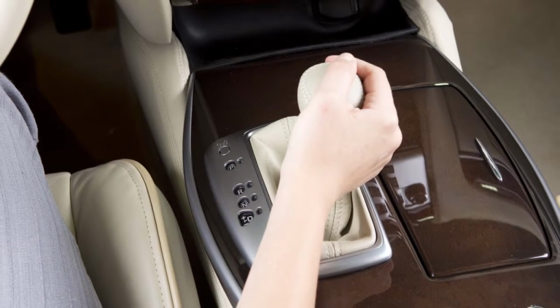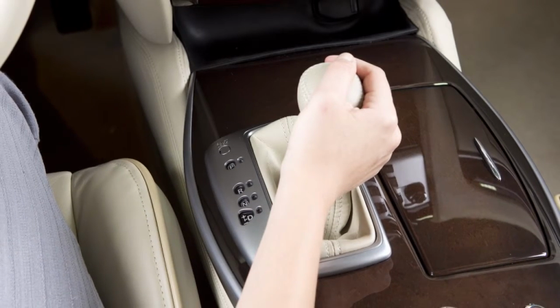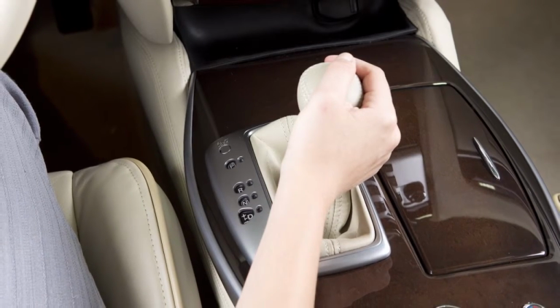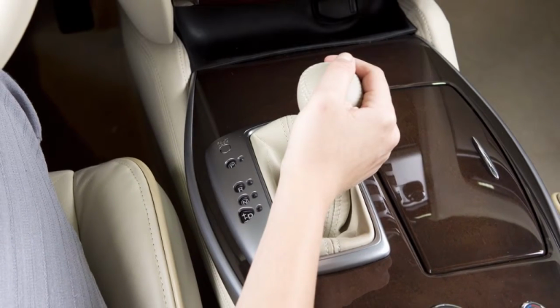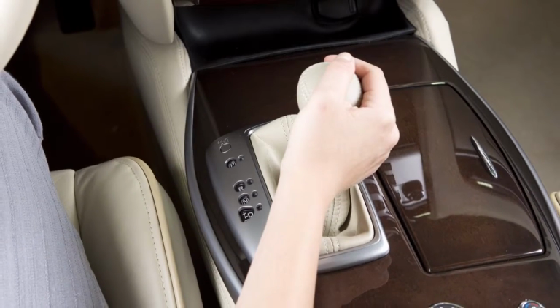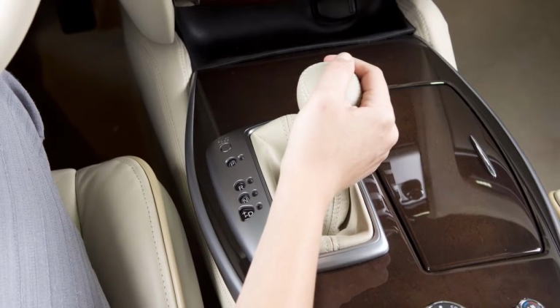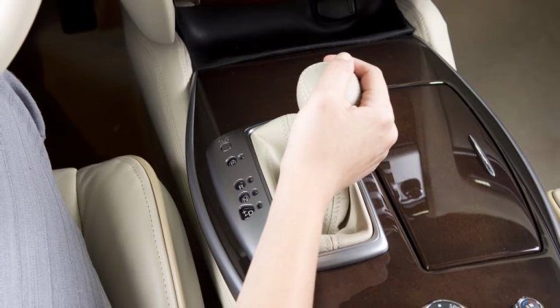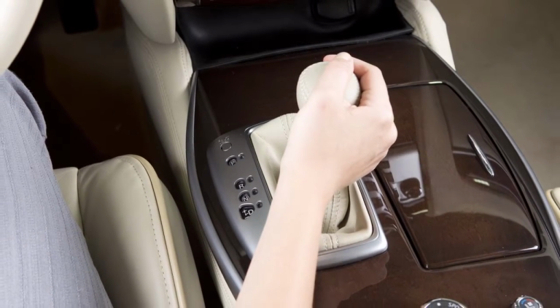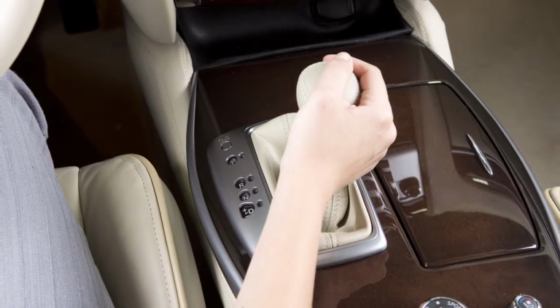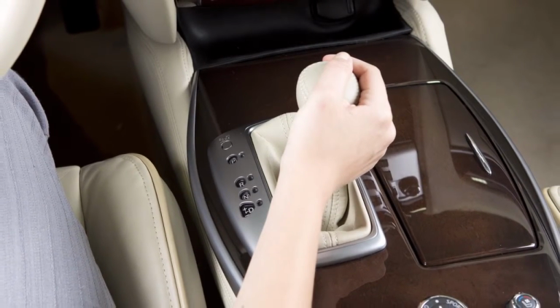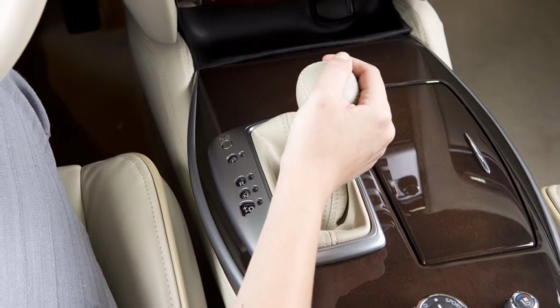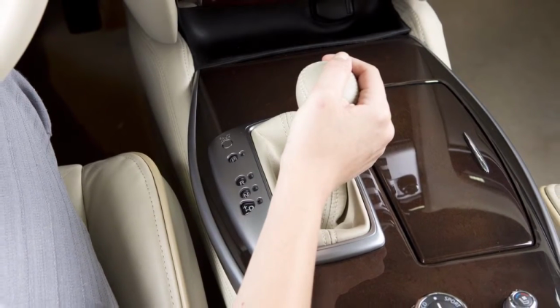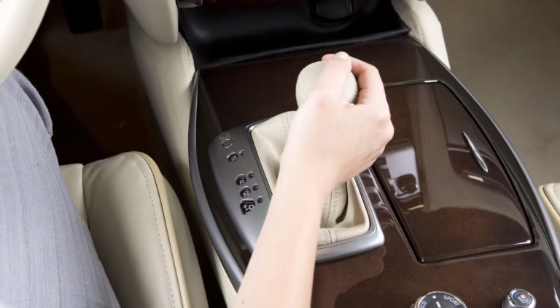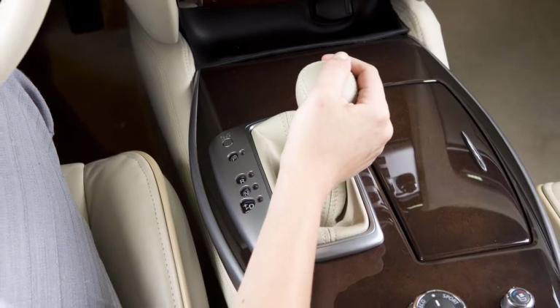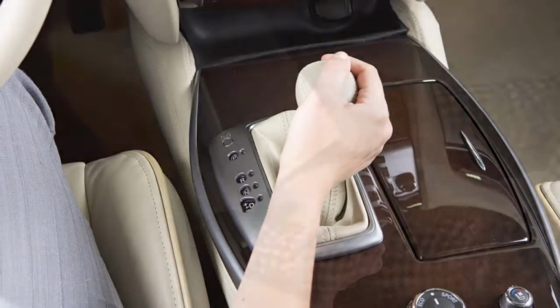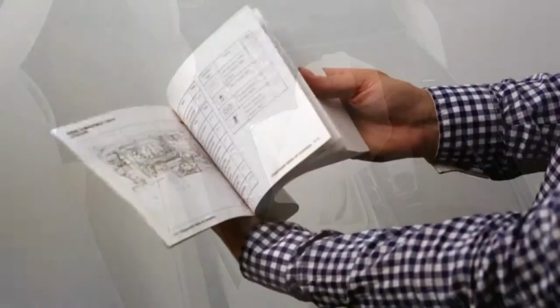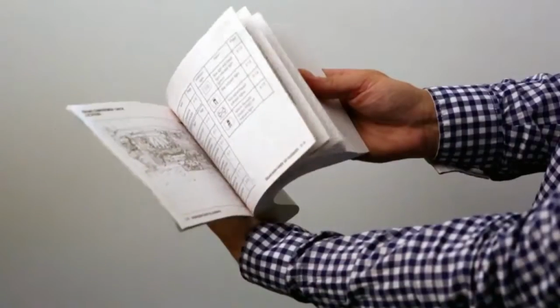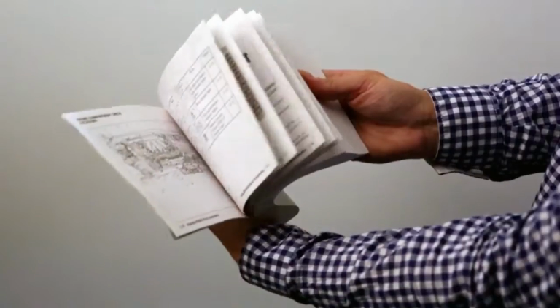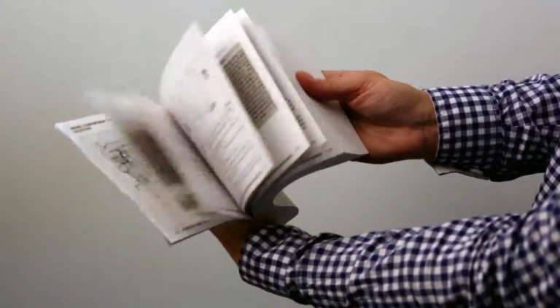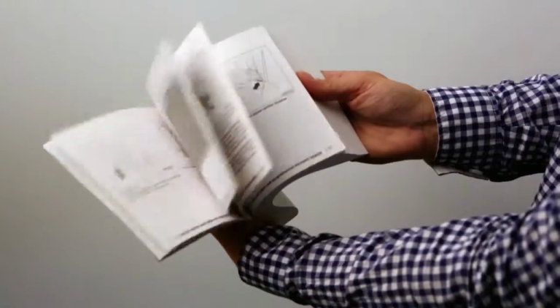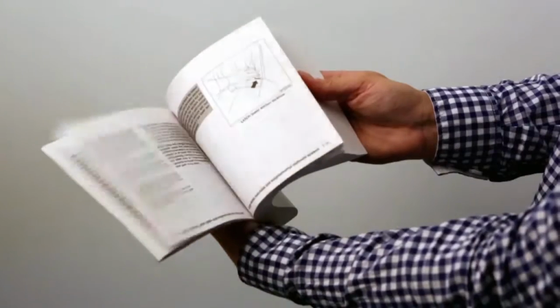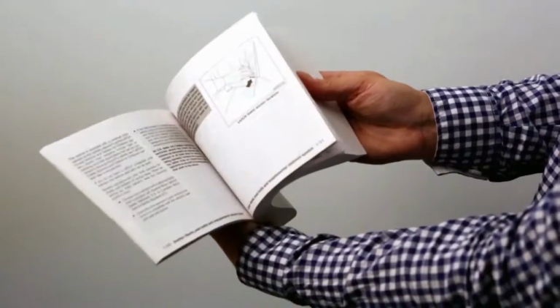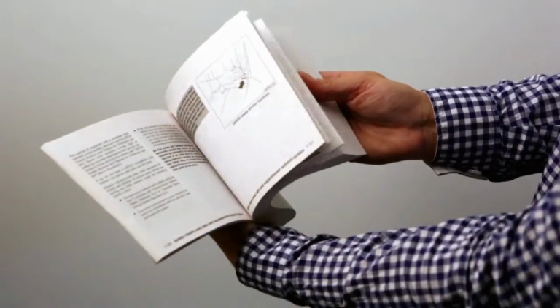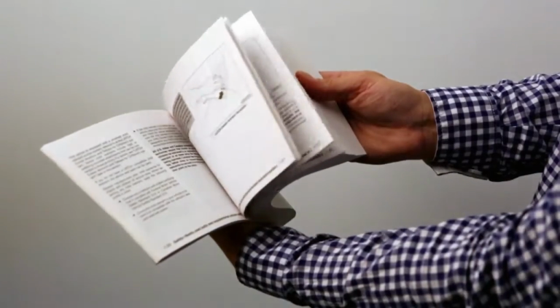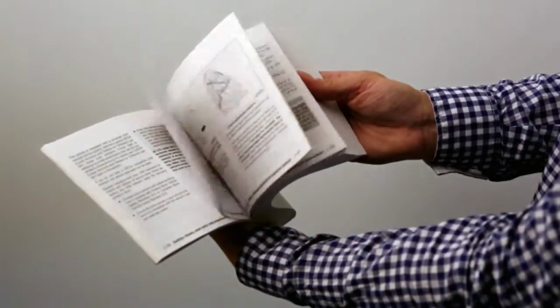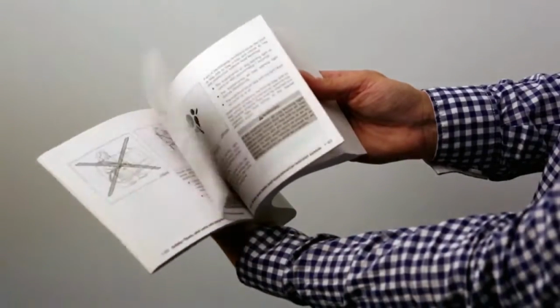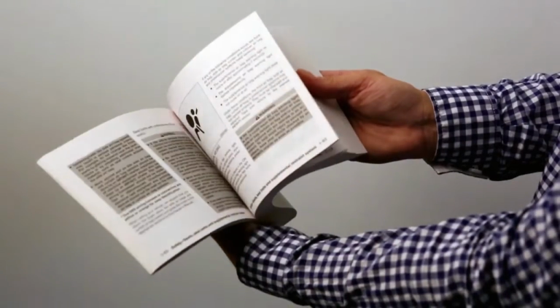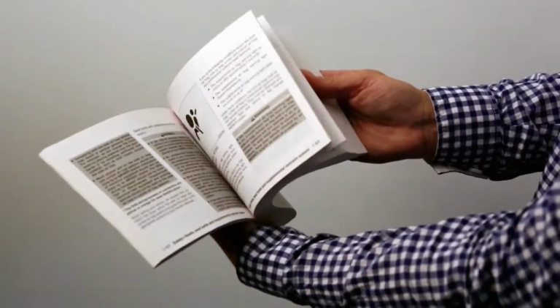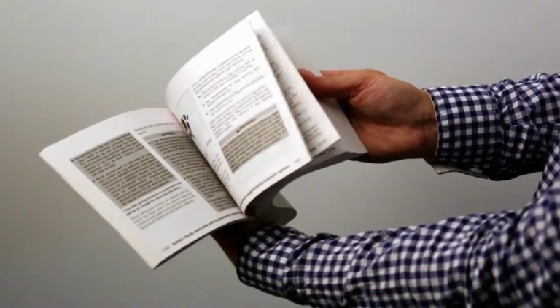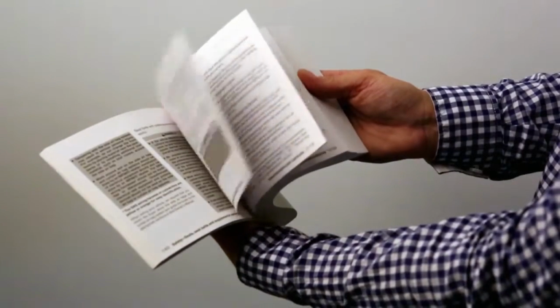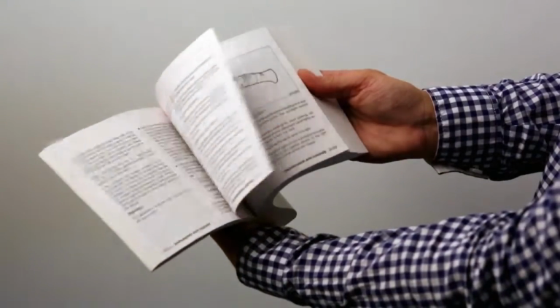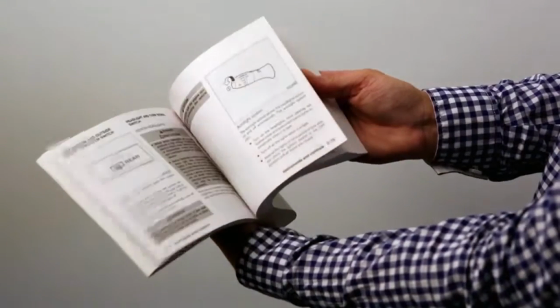The sound never stops while the shift lever is in reverse. Please see your owner's manual for important safety information, system limitations, and additional operating information.